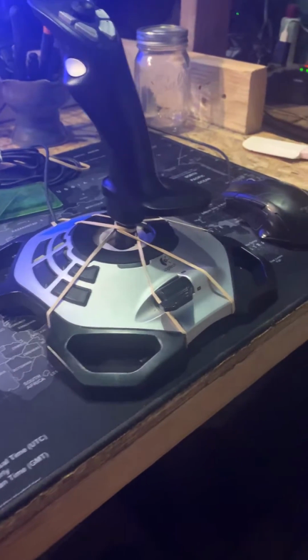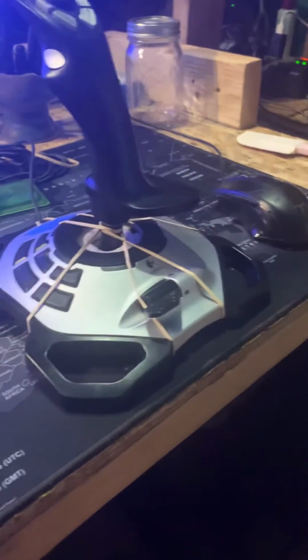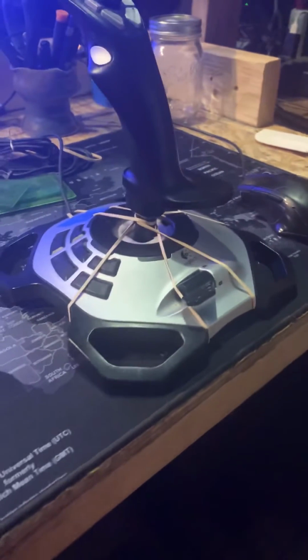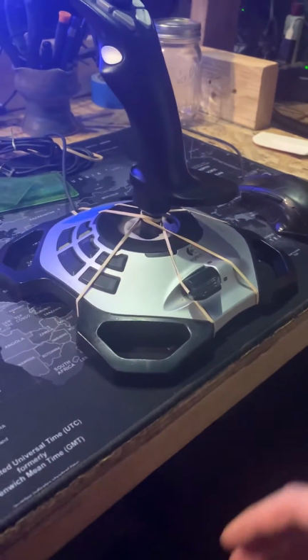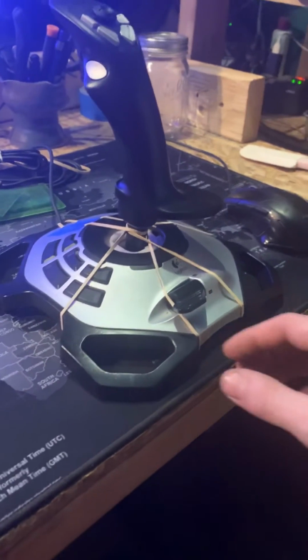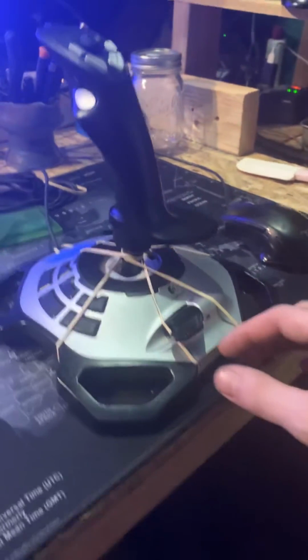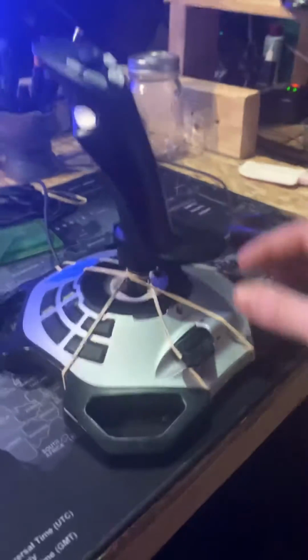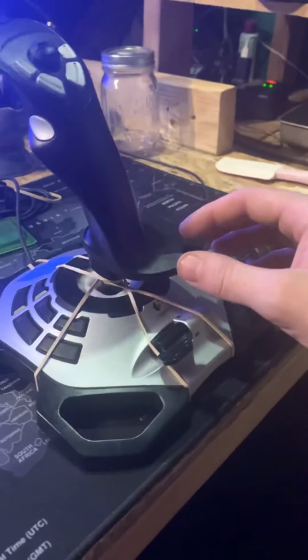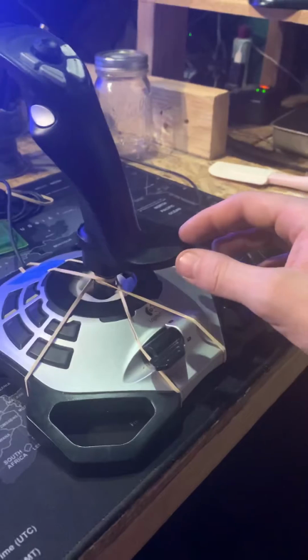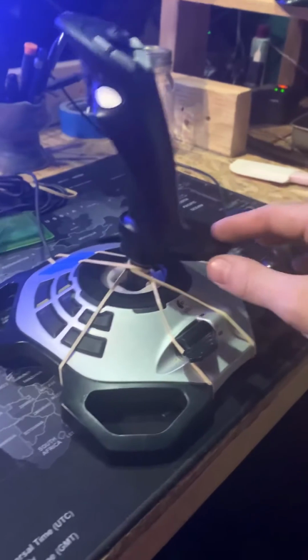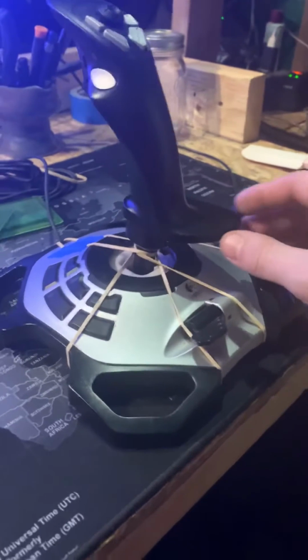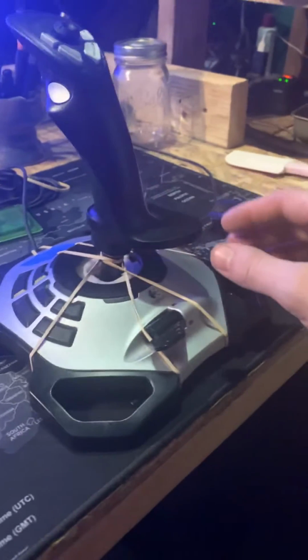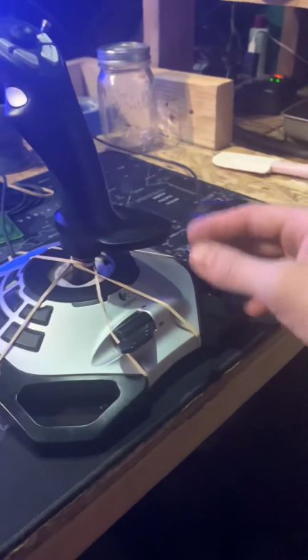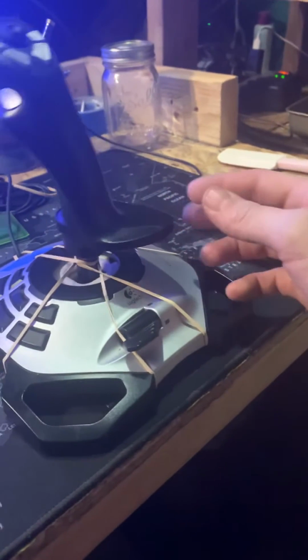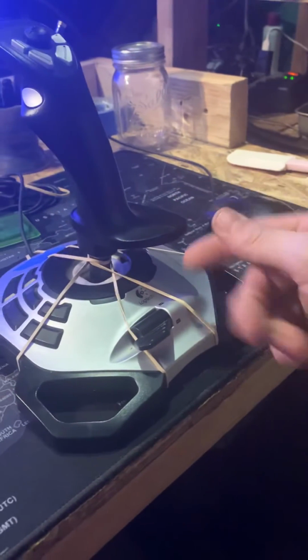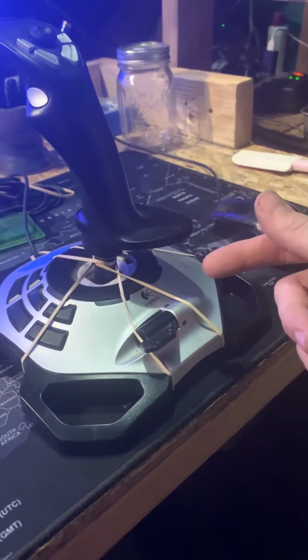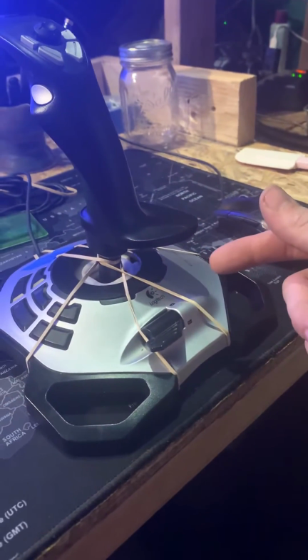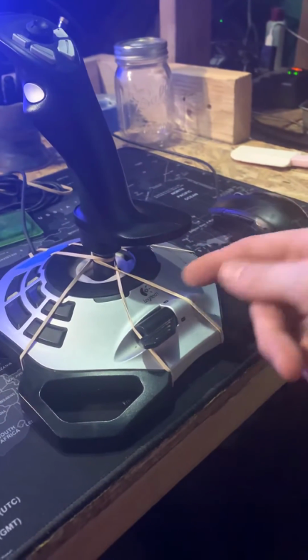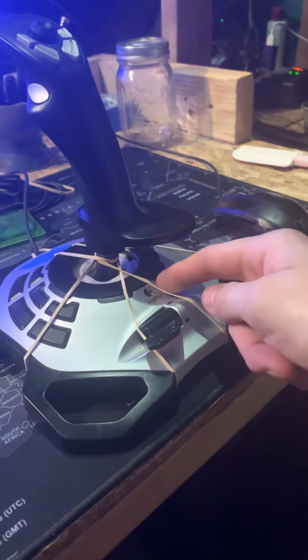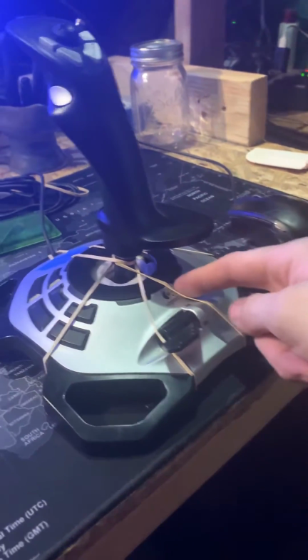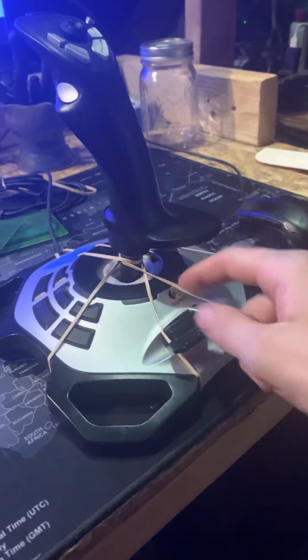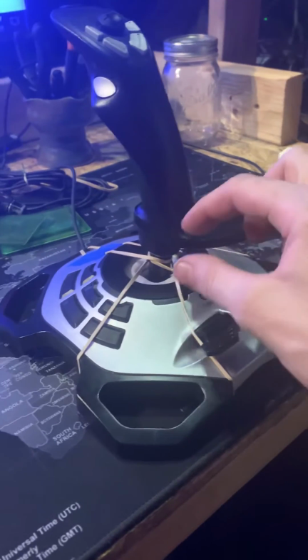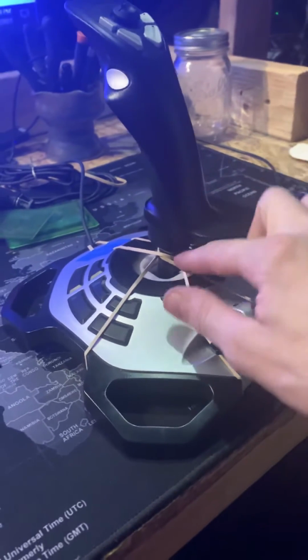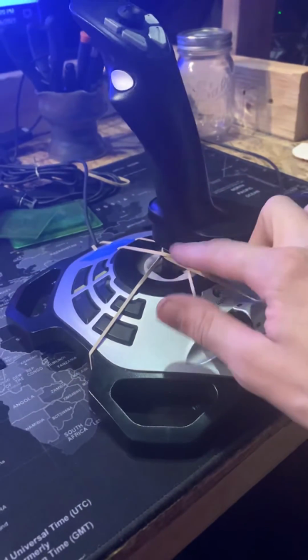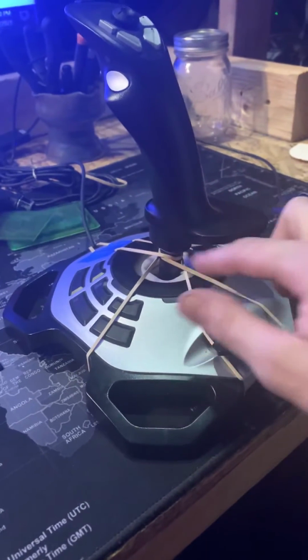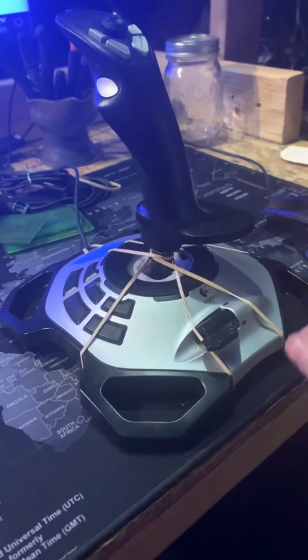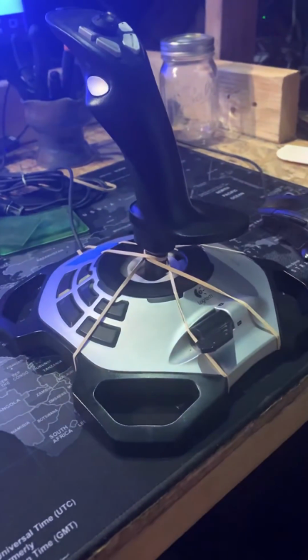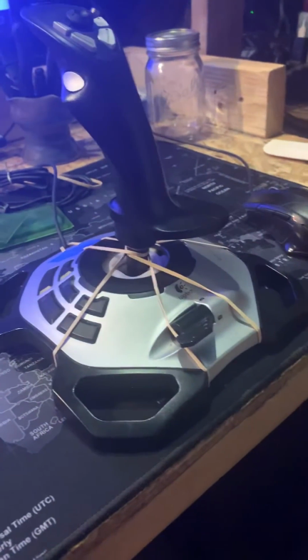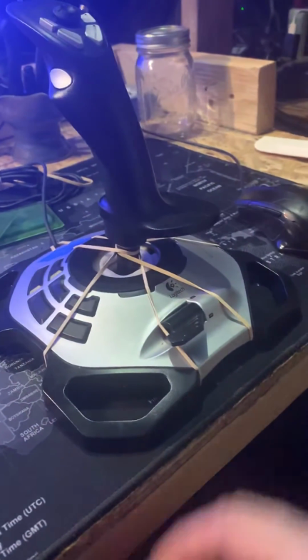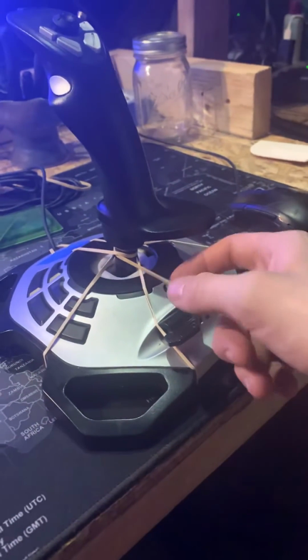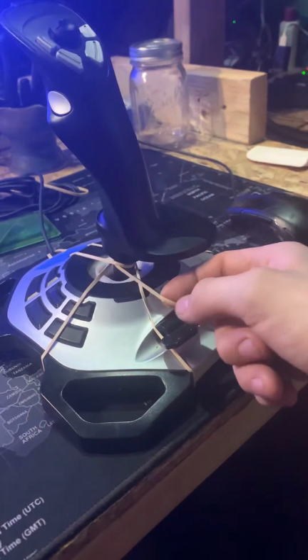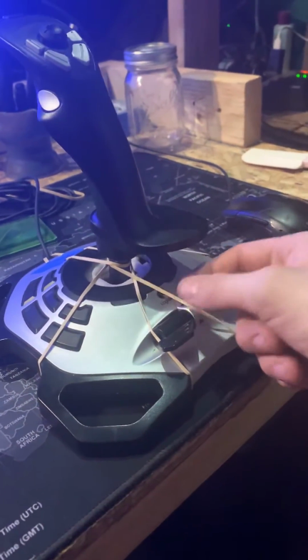Alright everyone, this is what I've got so far modding this. I've basically just taken the spring out, cut off that rubber thing right there, and put the three rubber bands on.